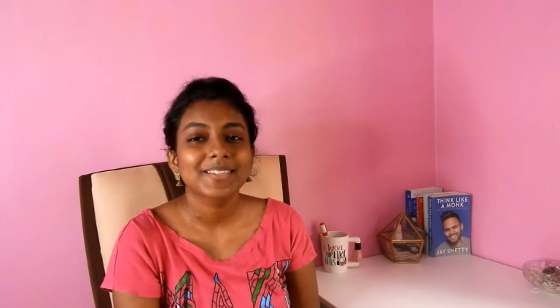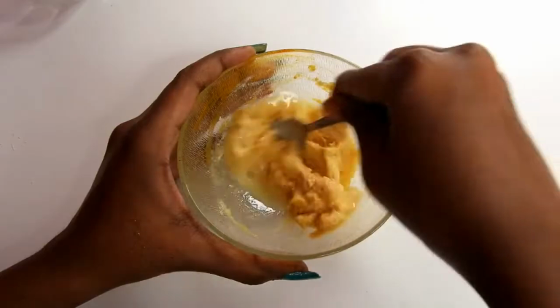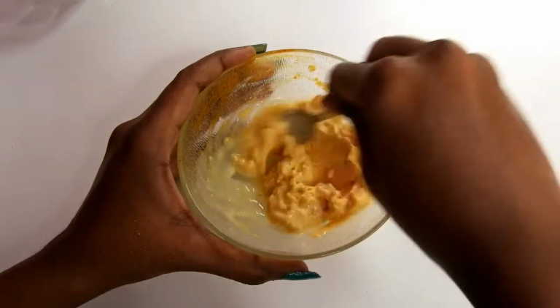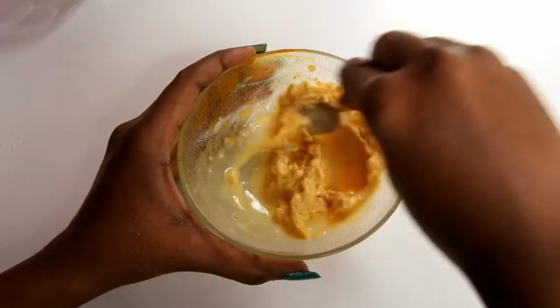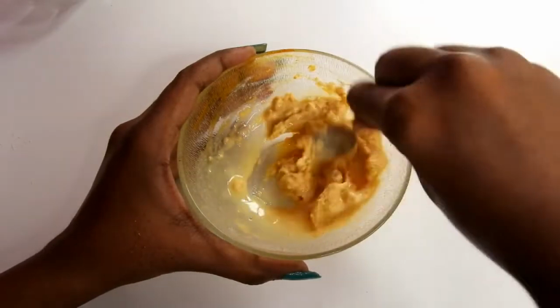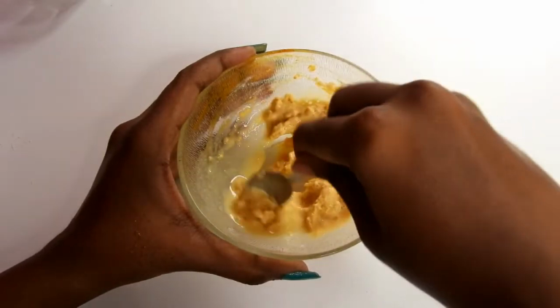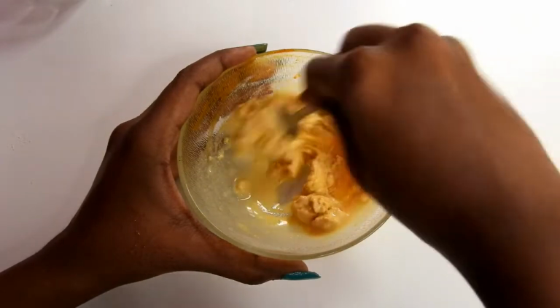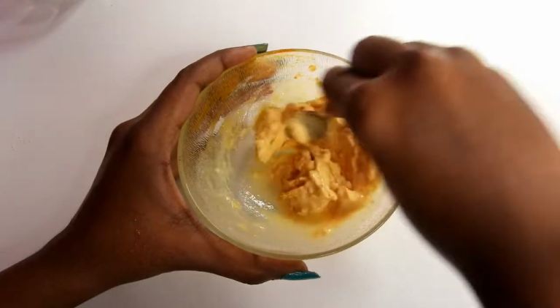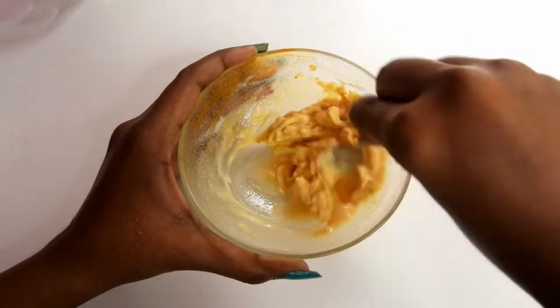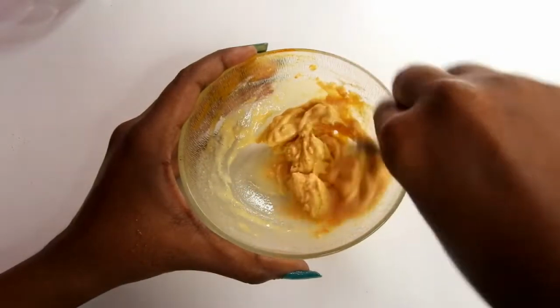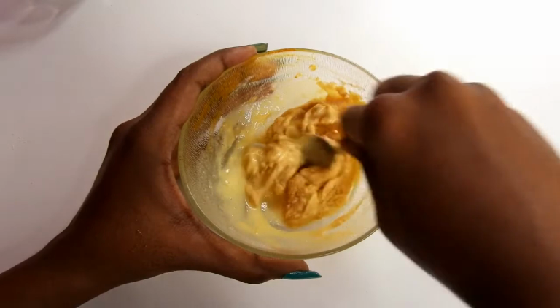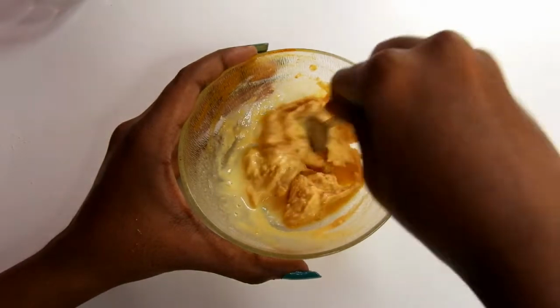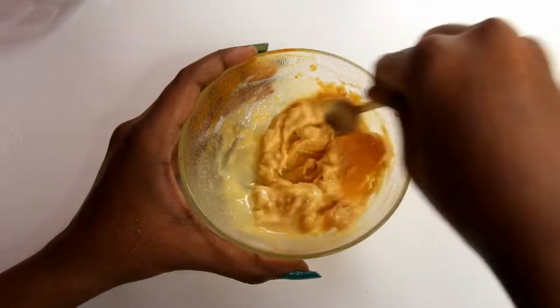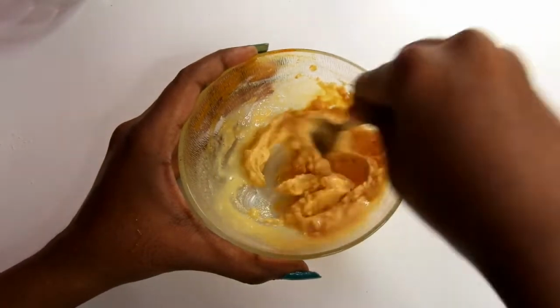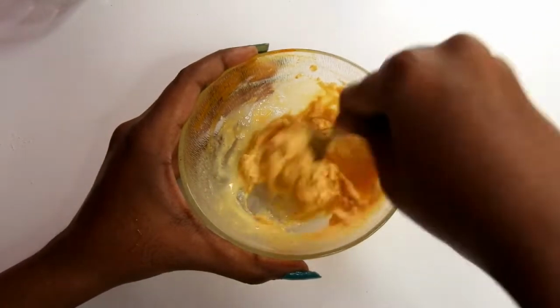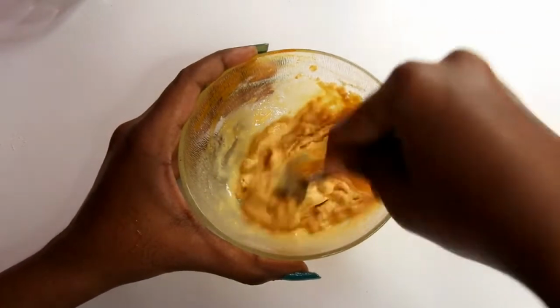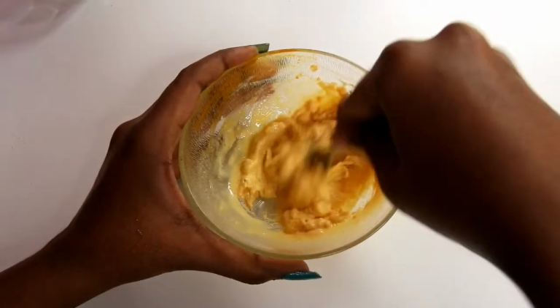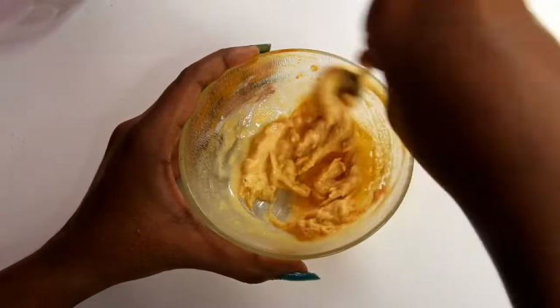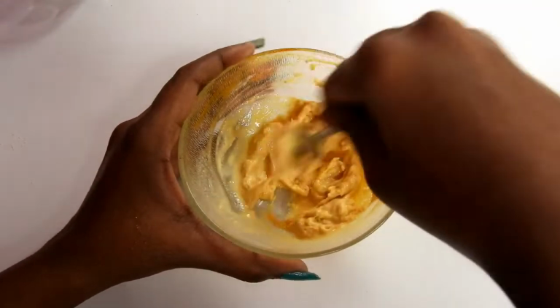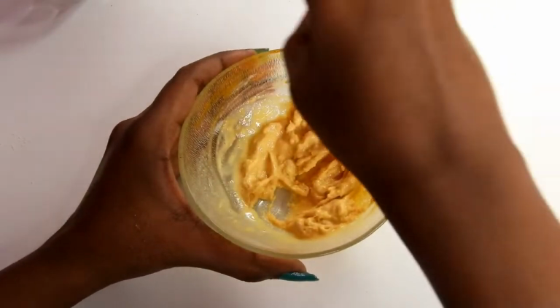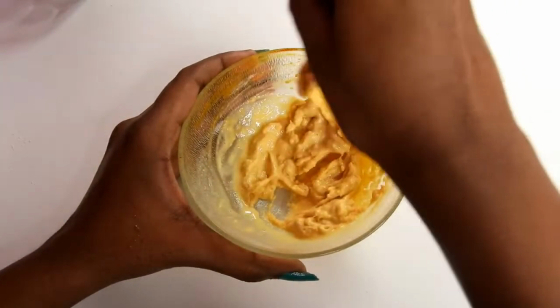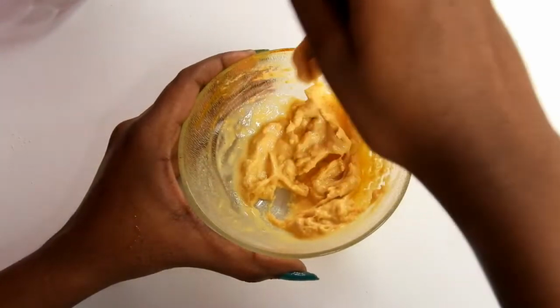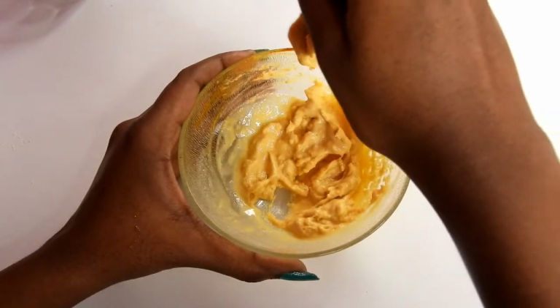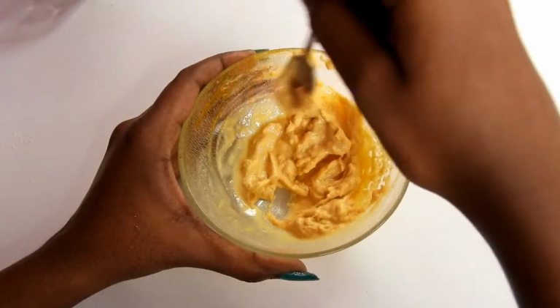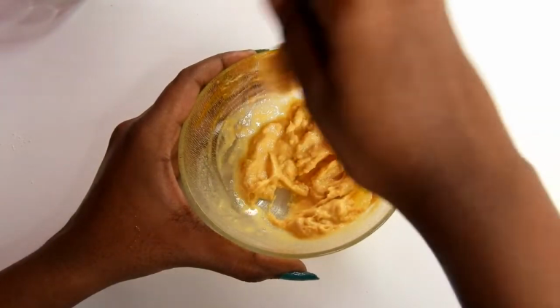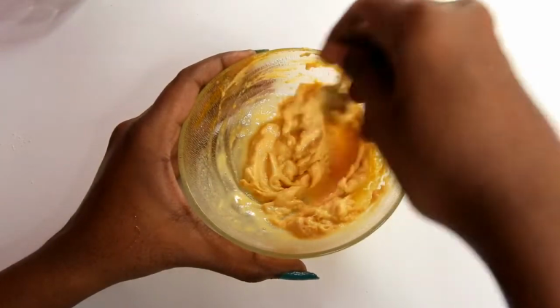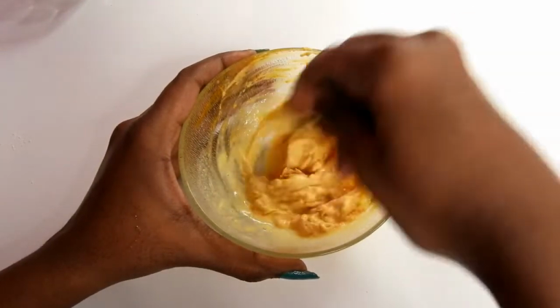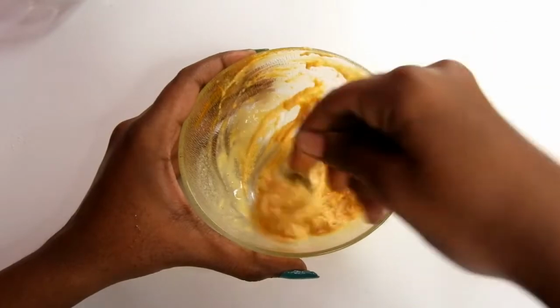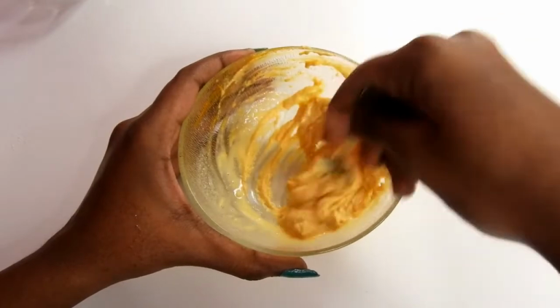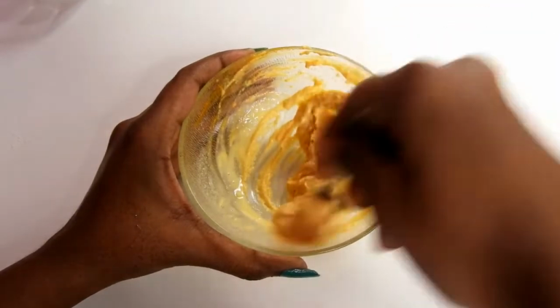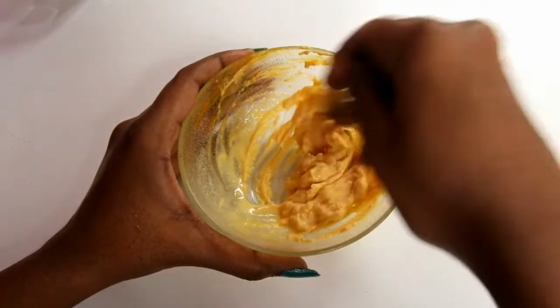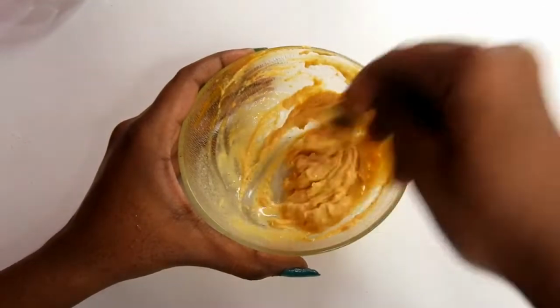To even out my skin tone and to remove the tan, I am going to prepare a facial mask. This mask can also be used on the rest of the body. It is 100% natural and effective.